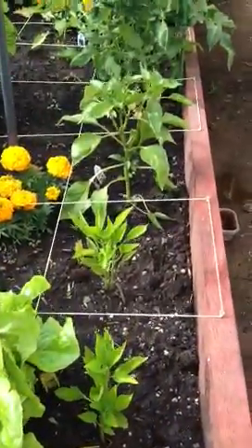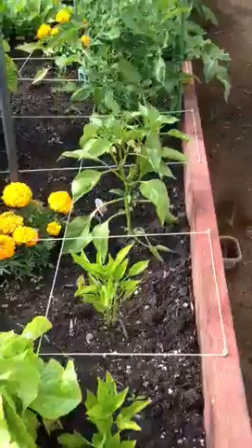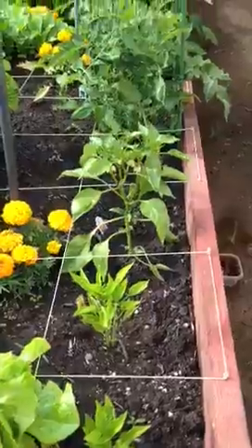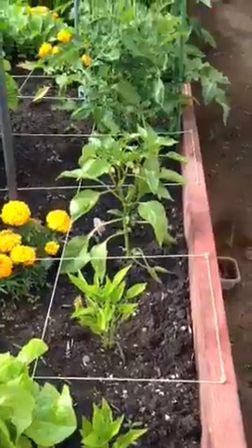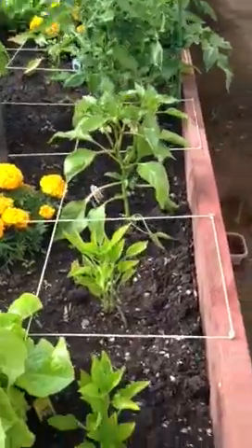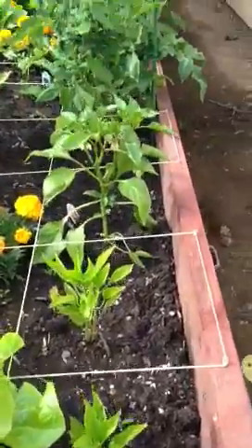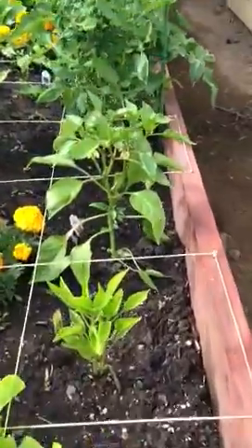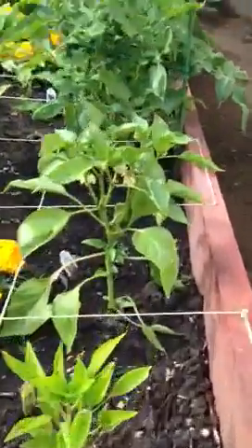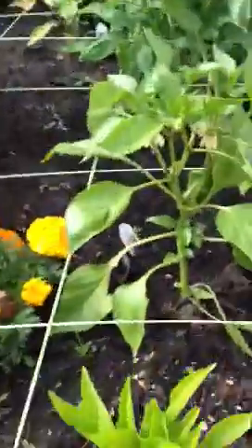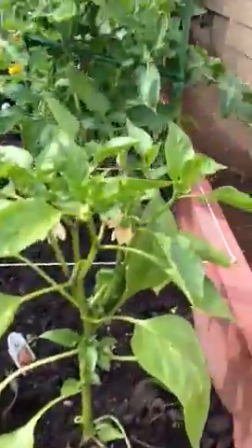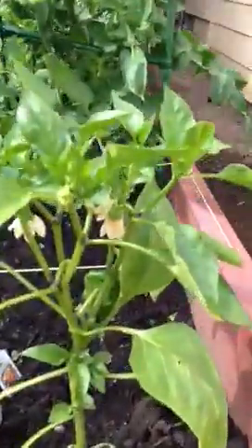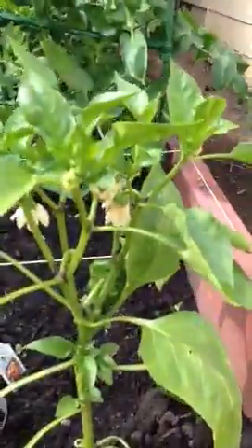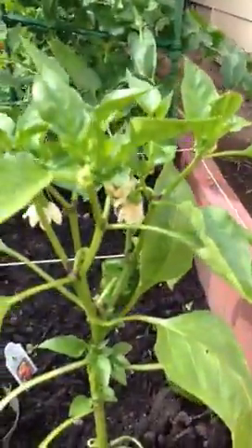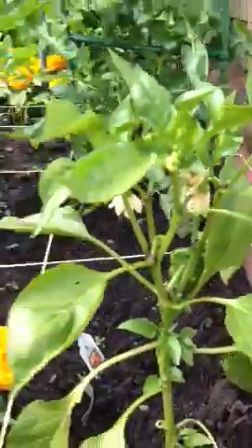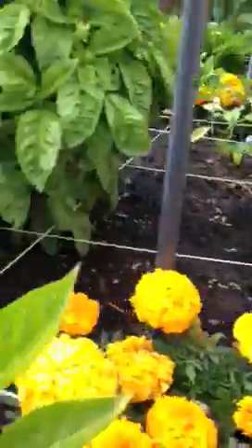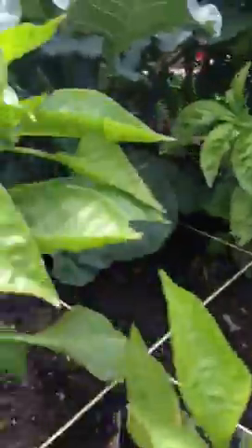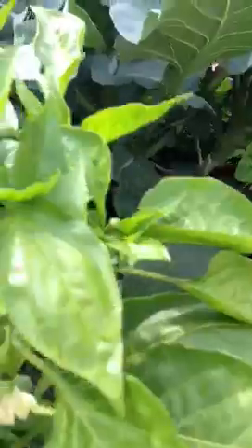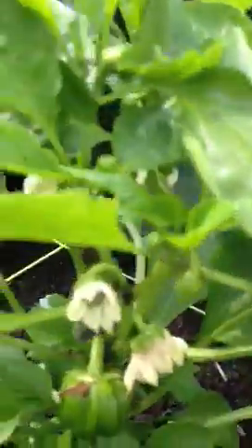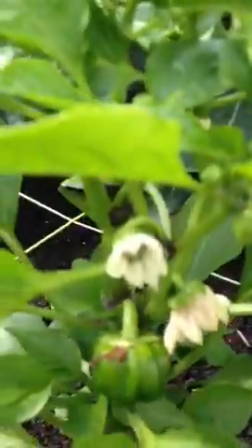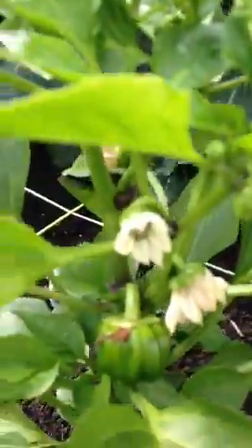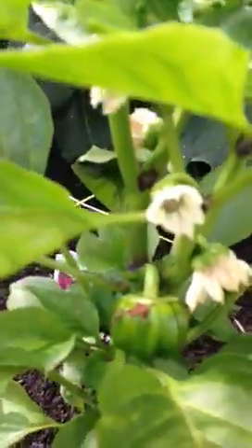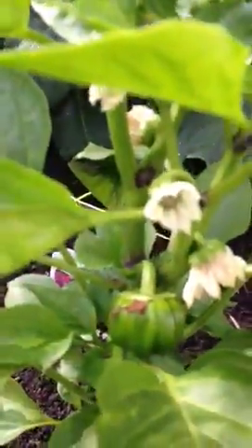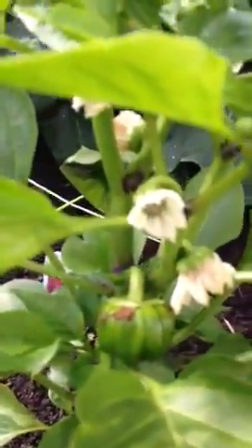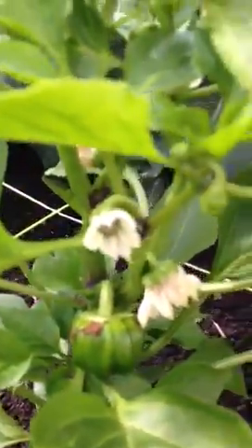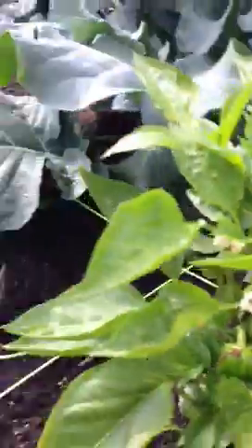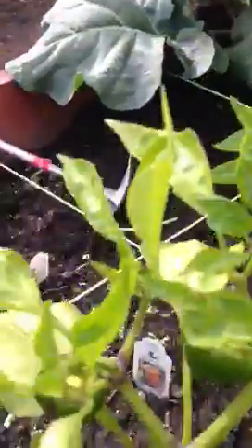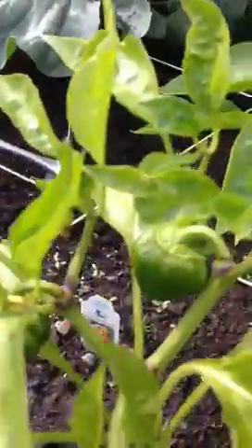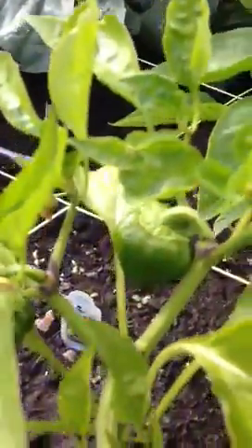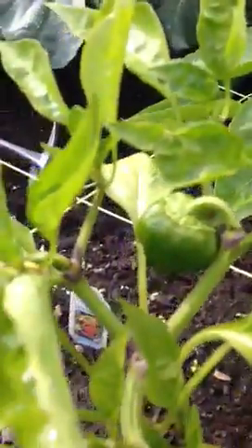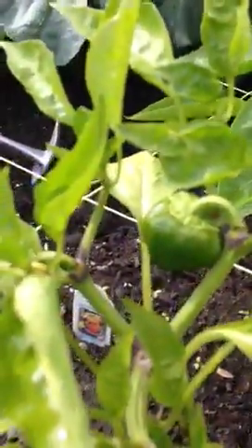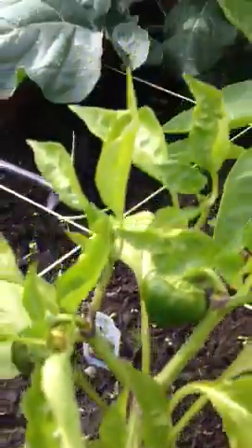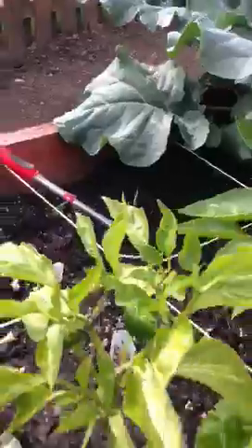You can see I've got bell pepper plants happening. I've got peppers coming here, and more peppers coming here as well, which is awesome.